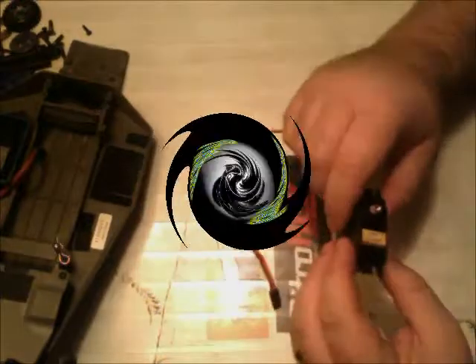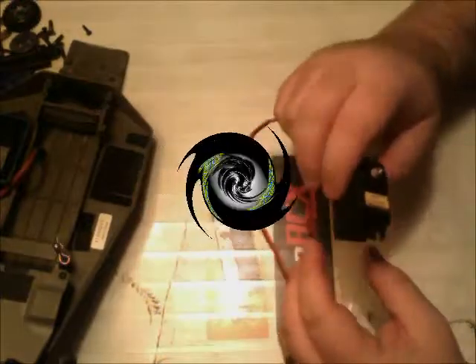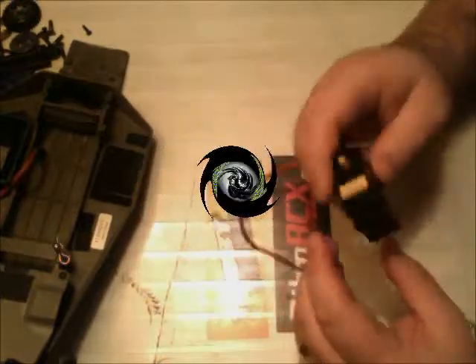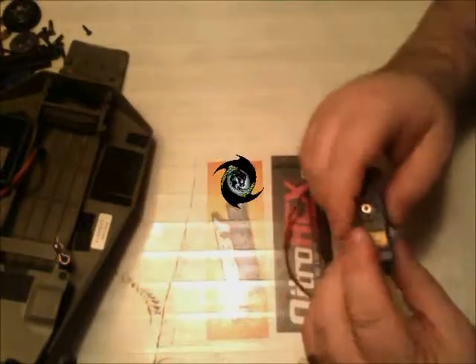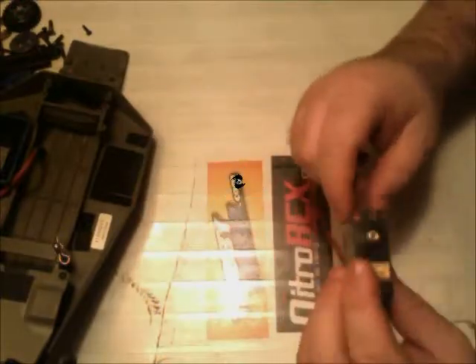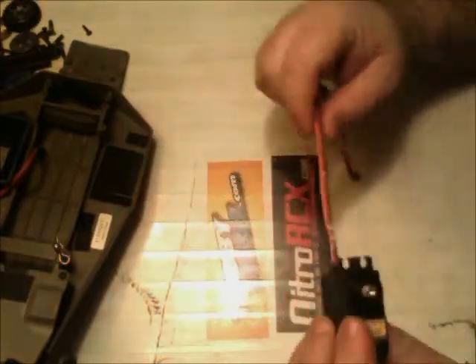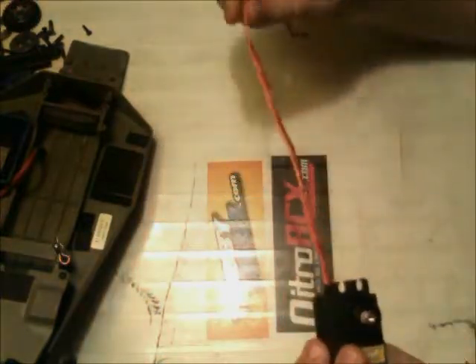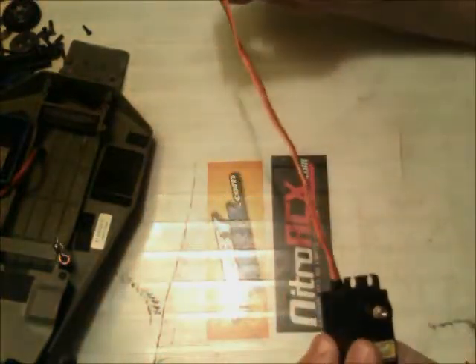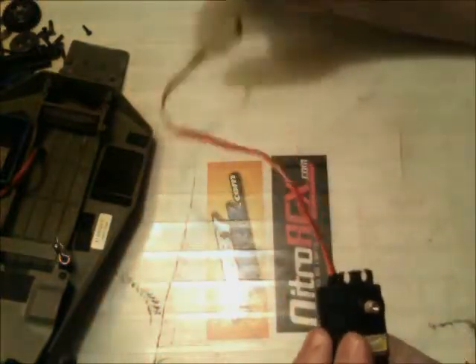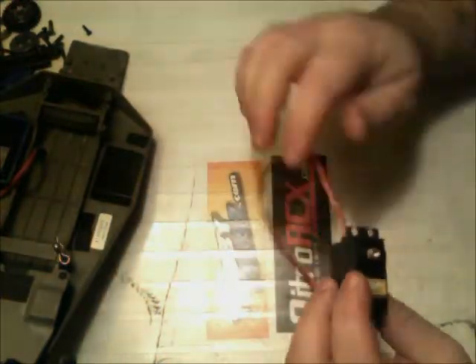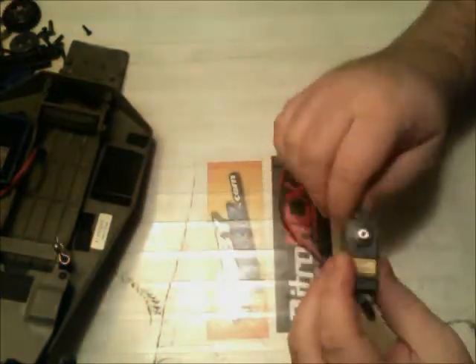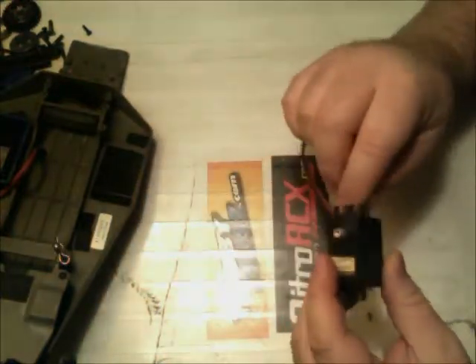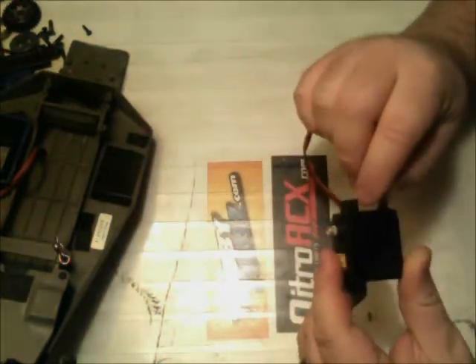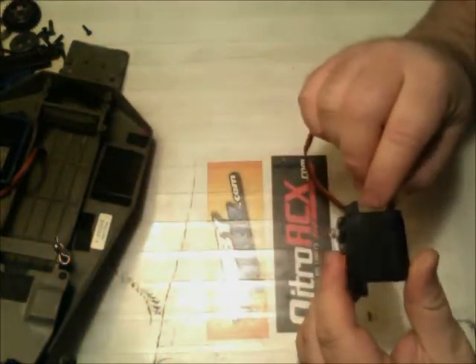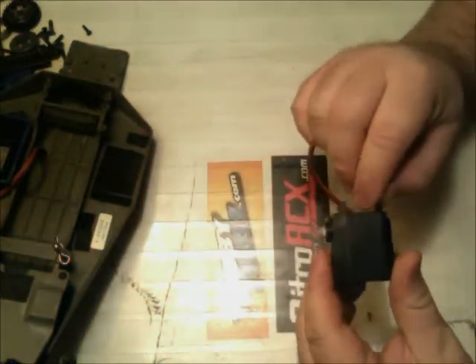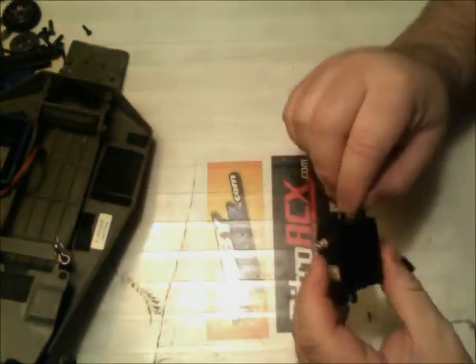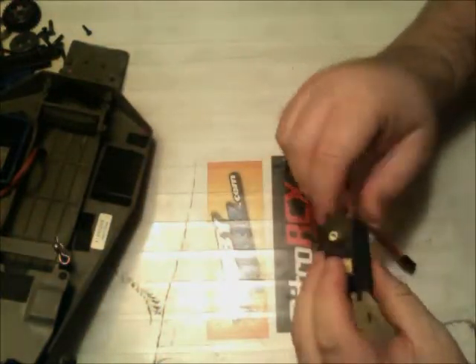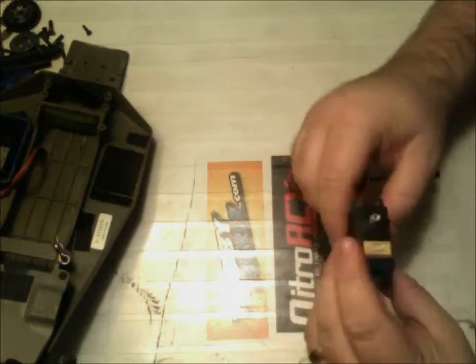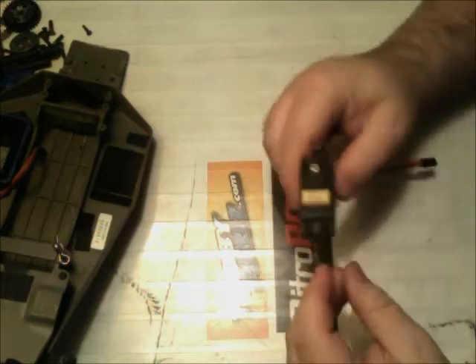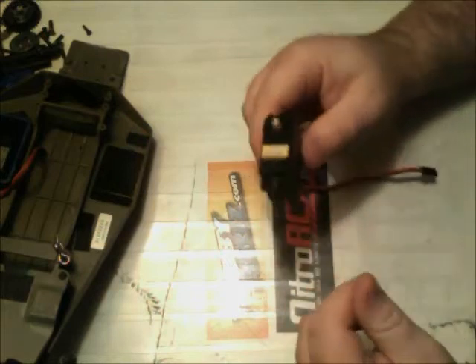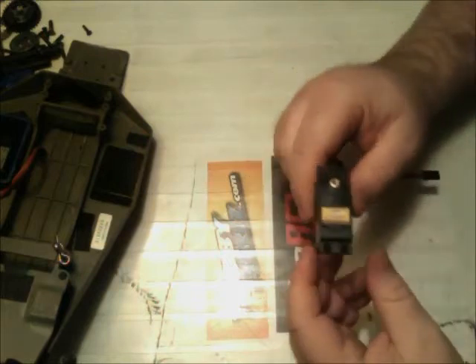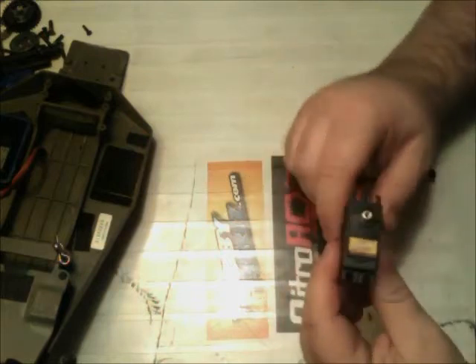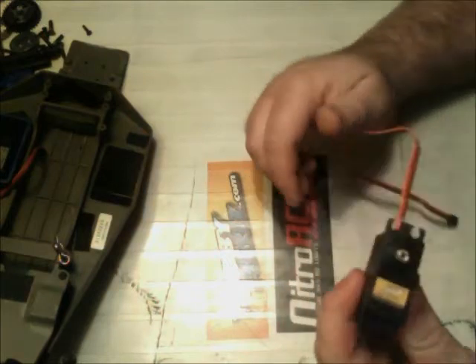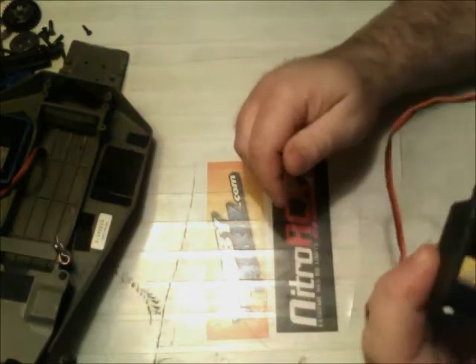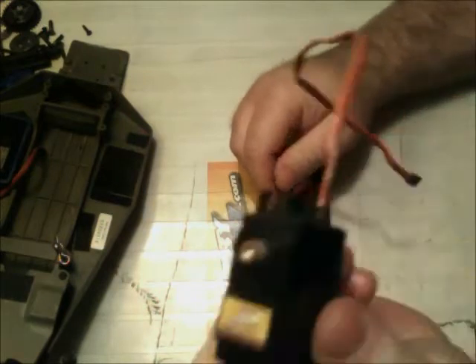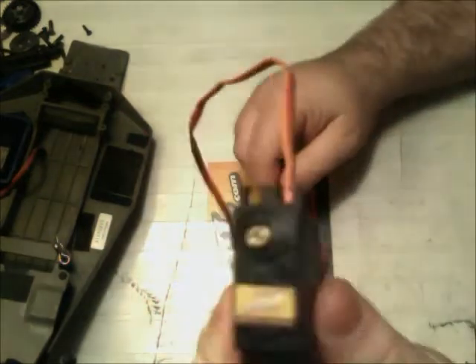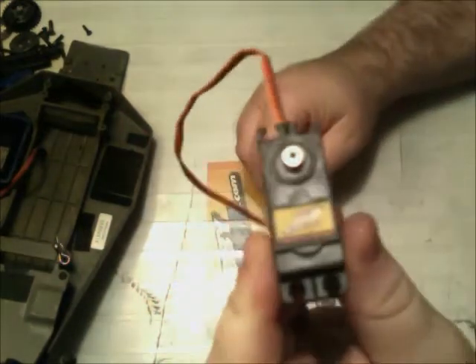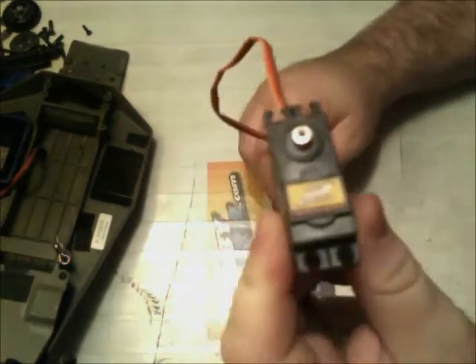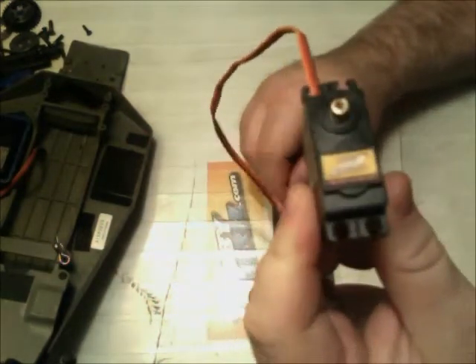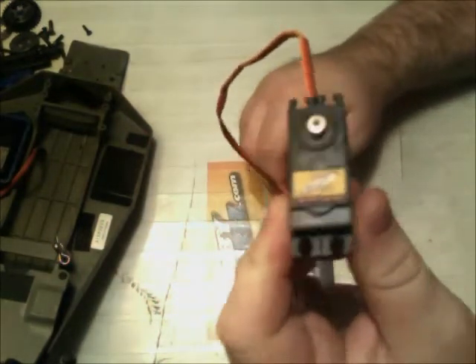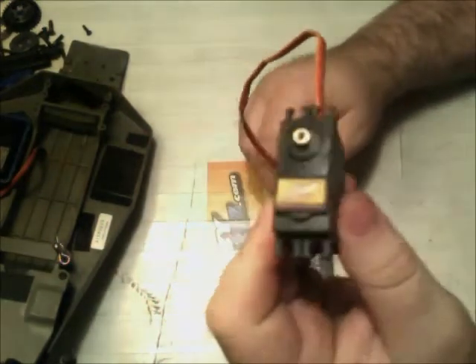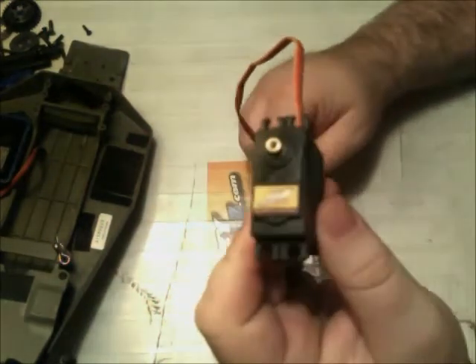What's up guys, this is Gray Wolf. I'm back with another video. This video is on how to waterproof your servos.